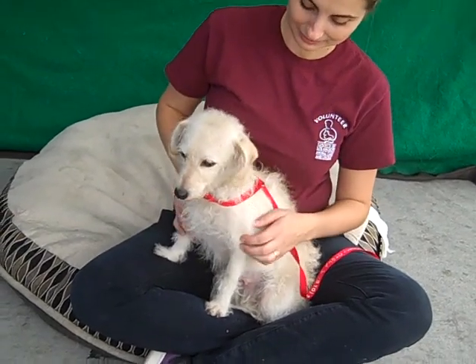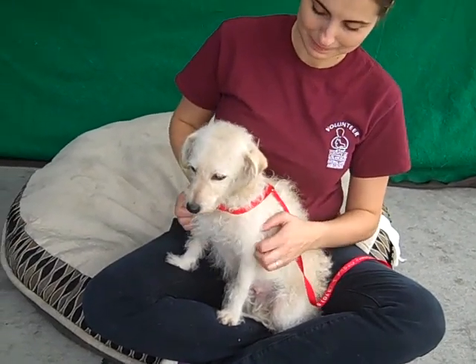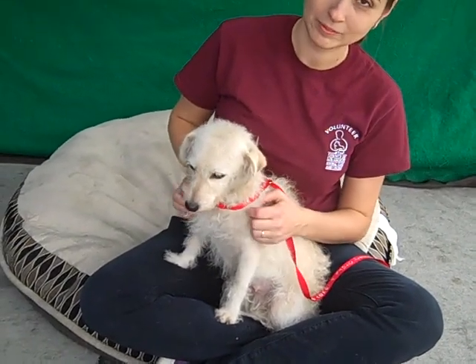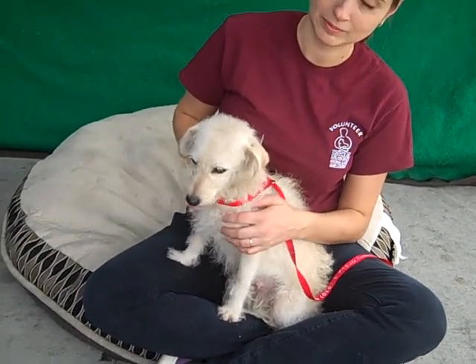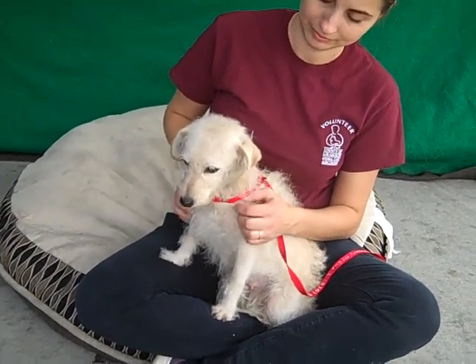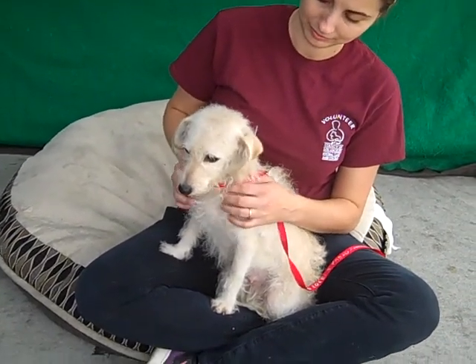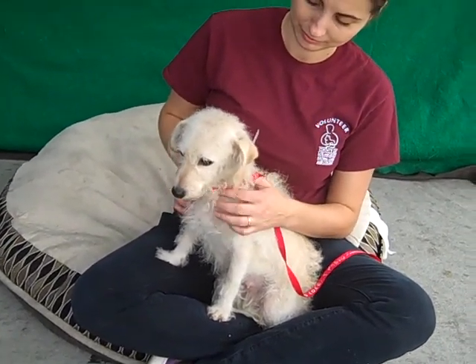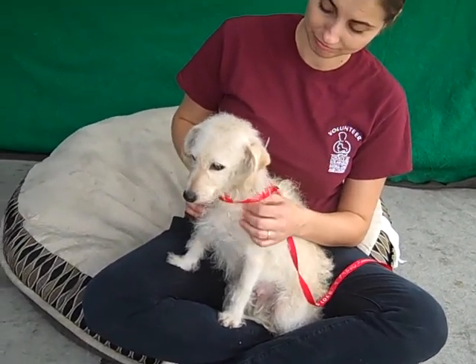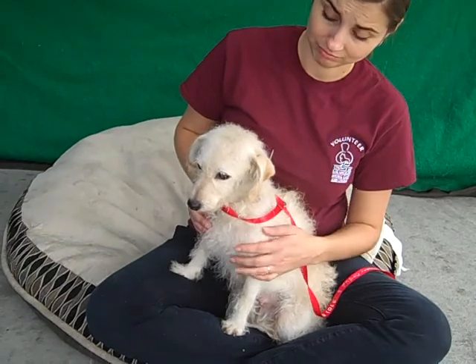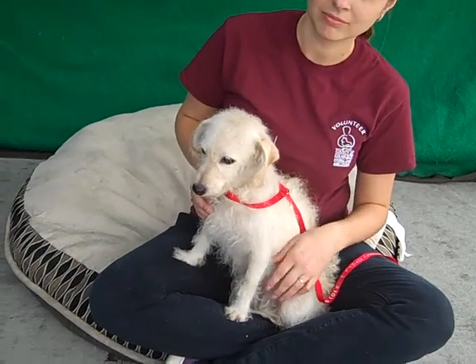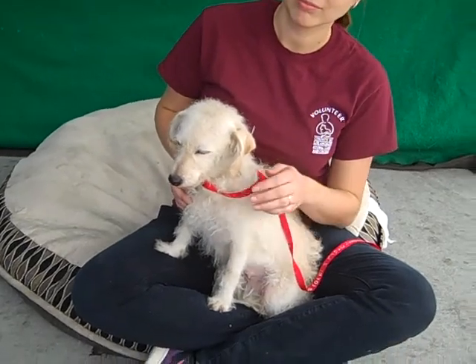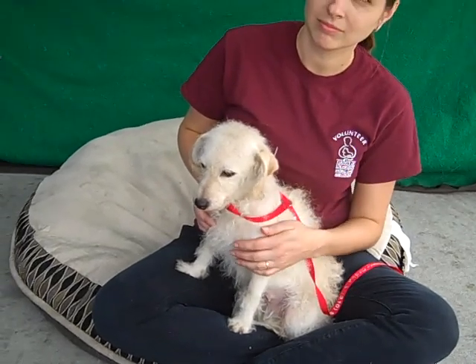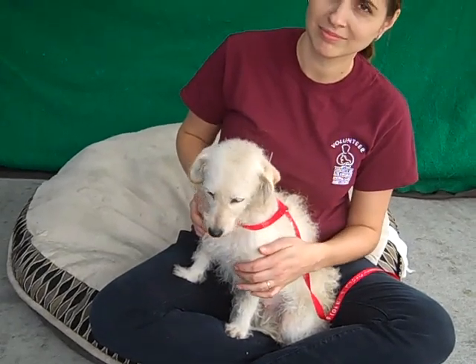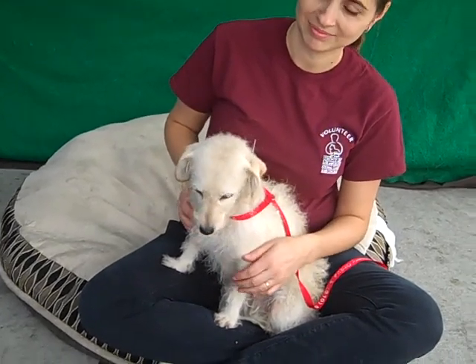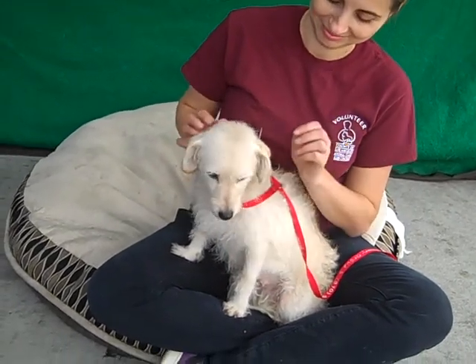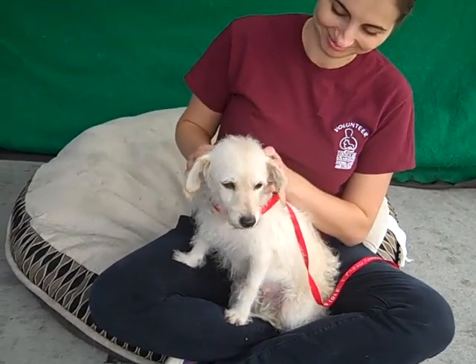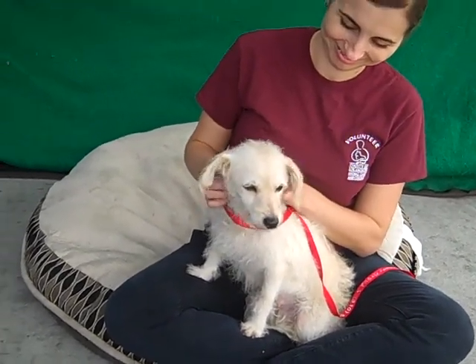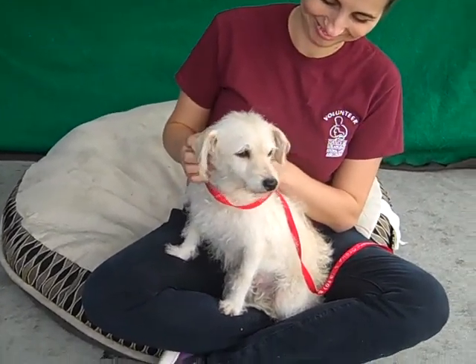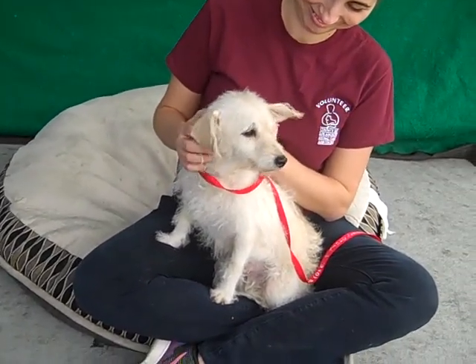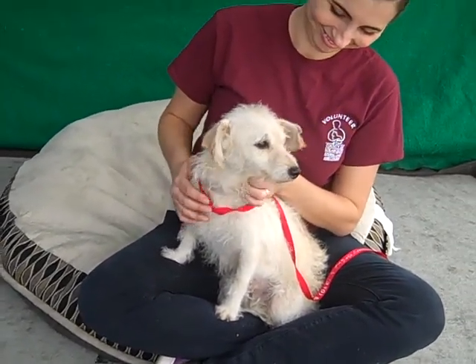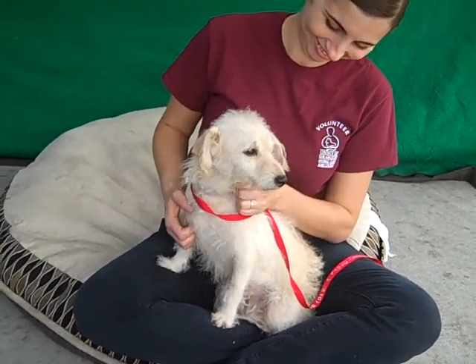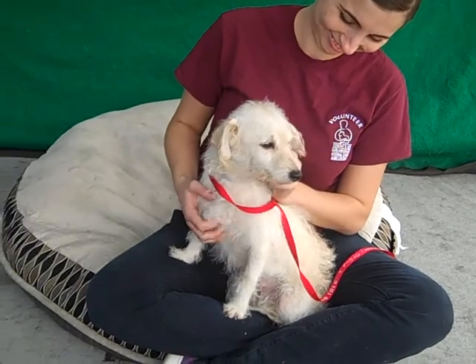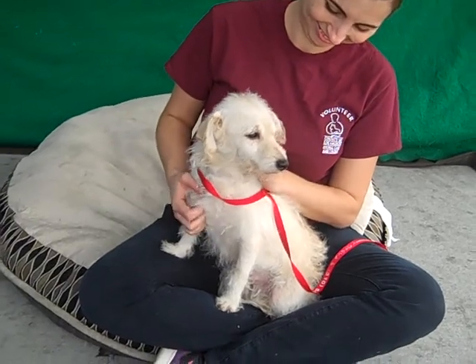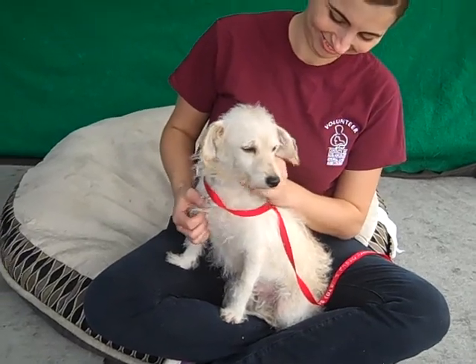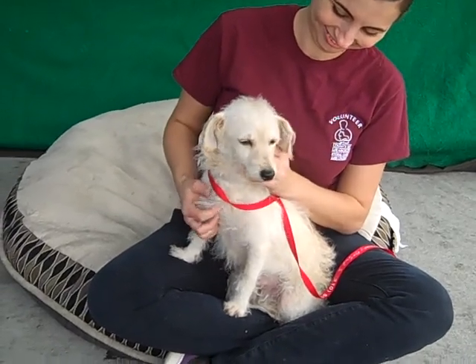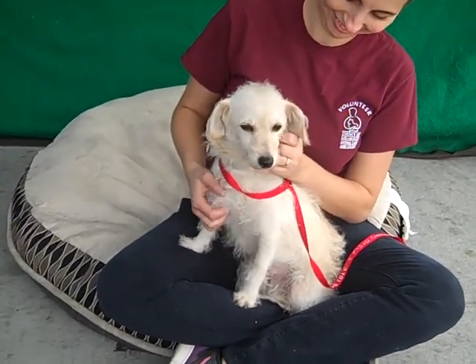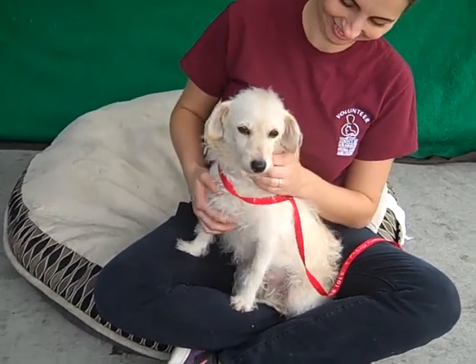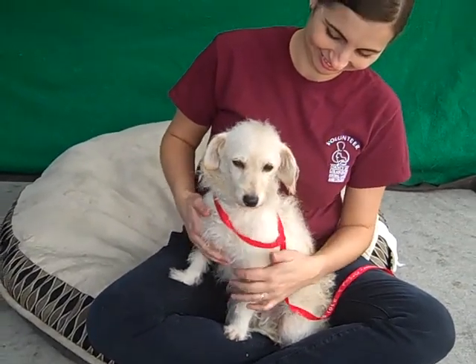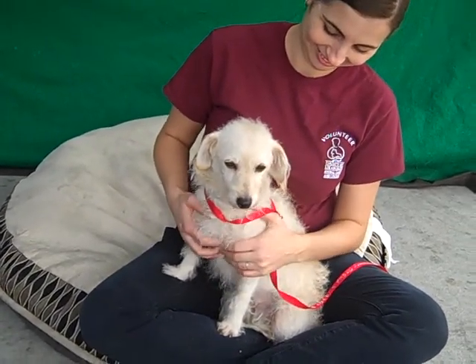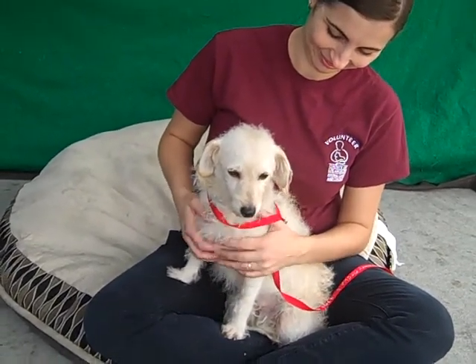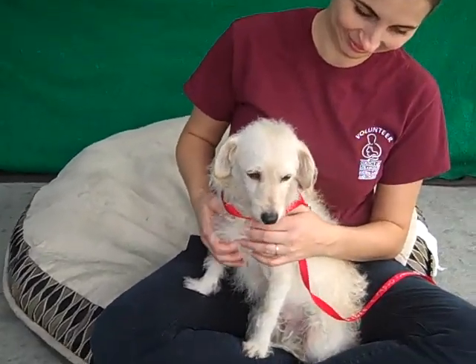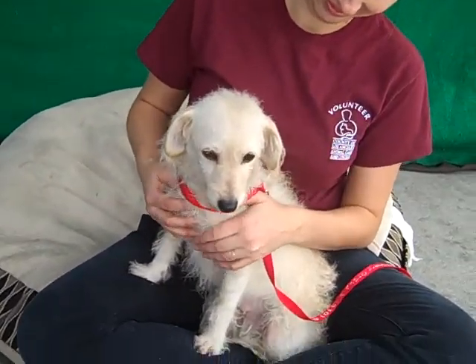She has kennel mates, just kind of quiet and easy going. We think though, once she's out of the shelter and feeling a little better, she's going to be this spunky little girl that you want to take on walks and play with. She's just adorable.